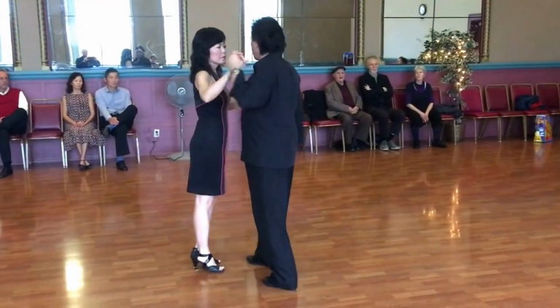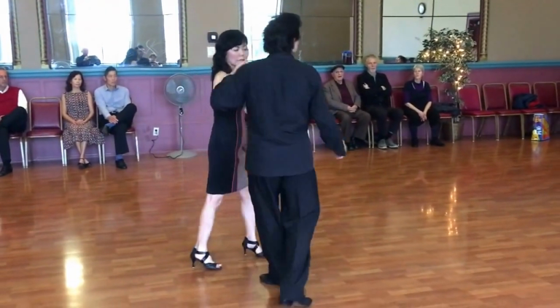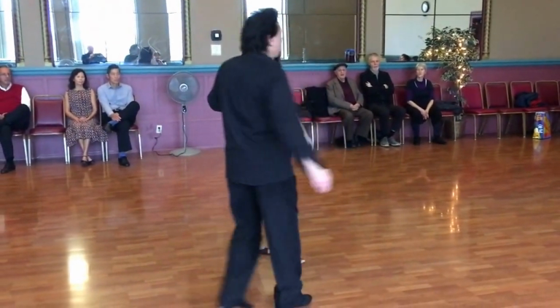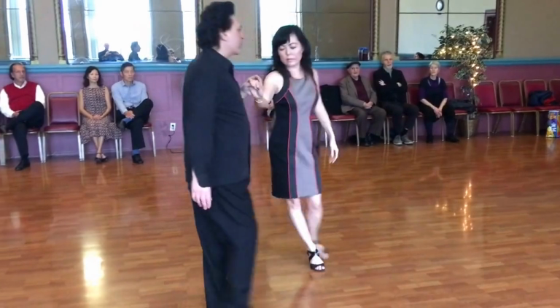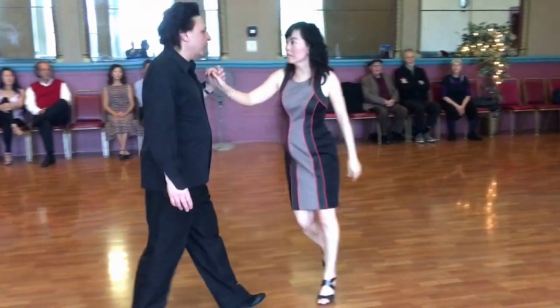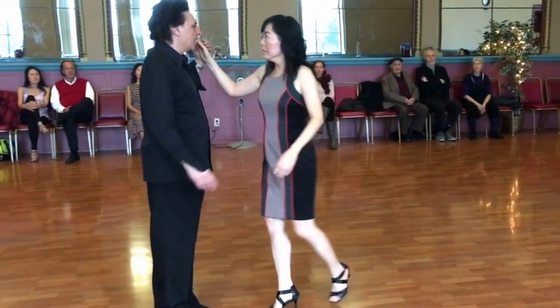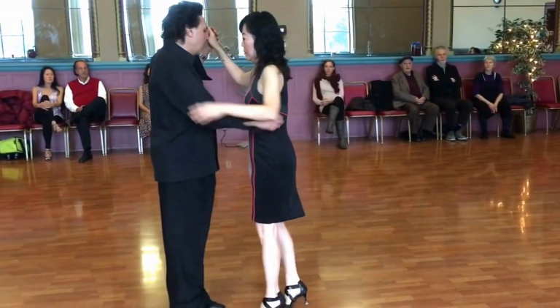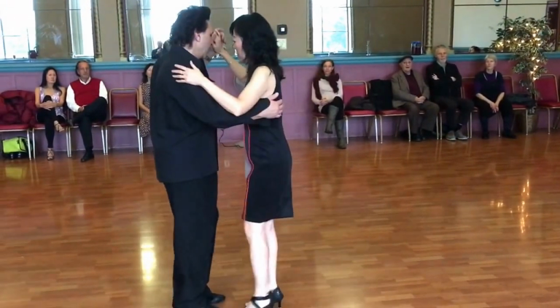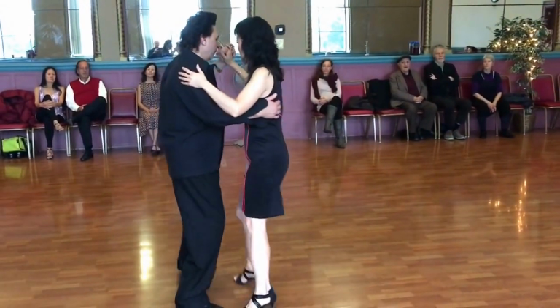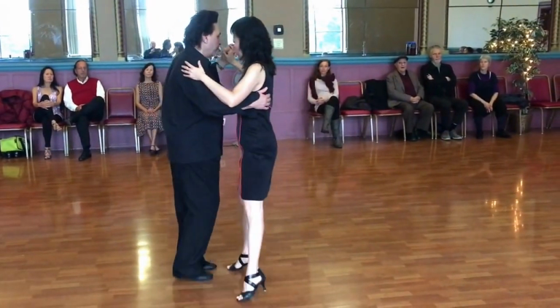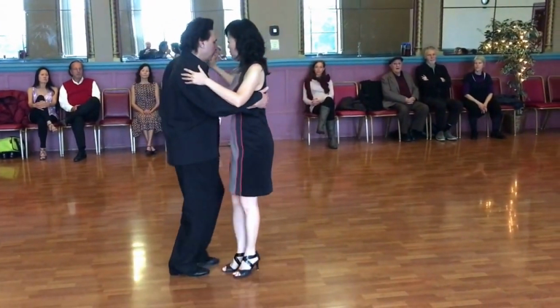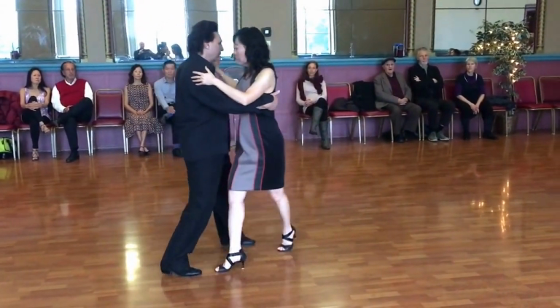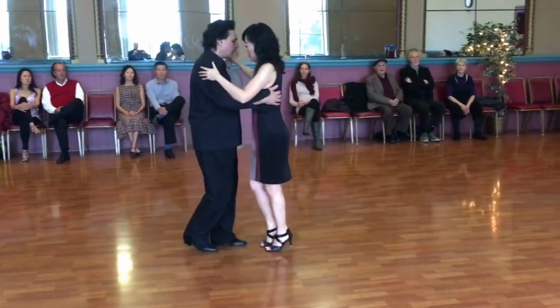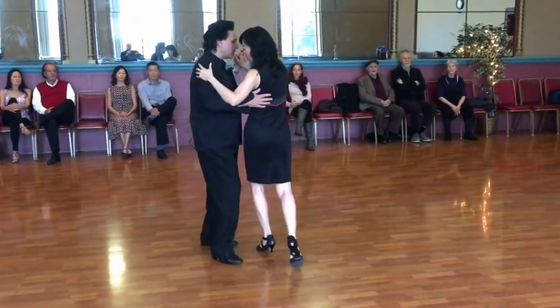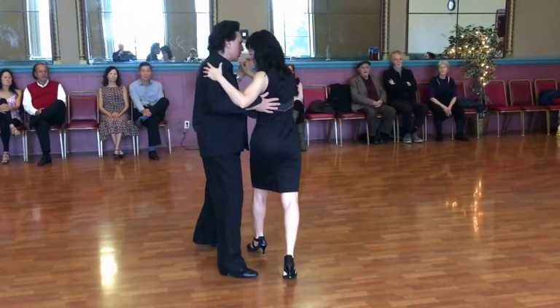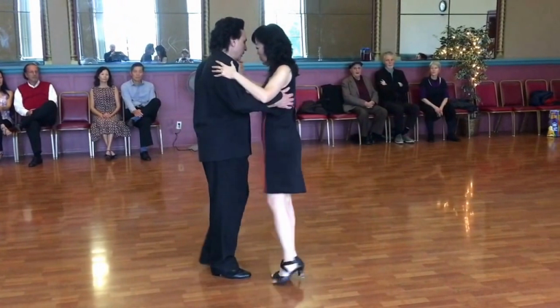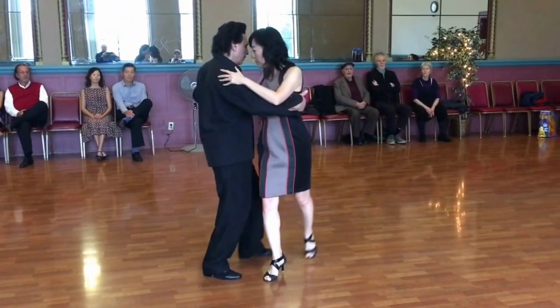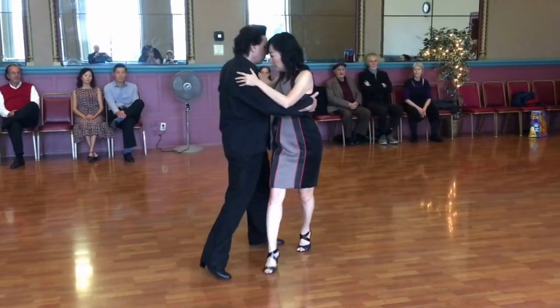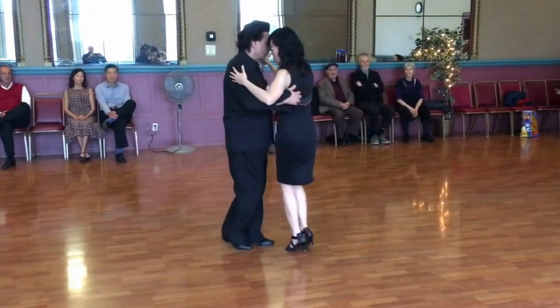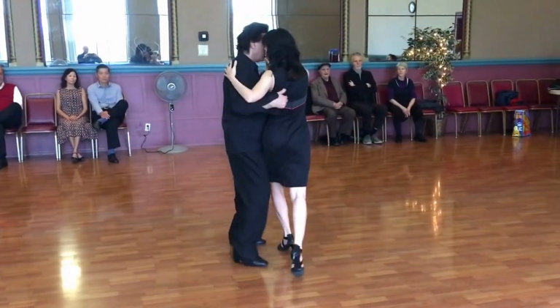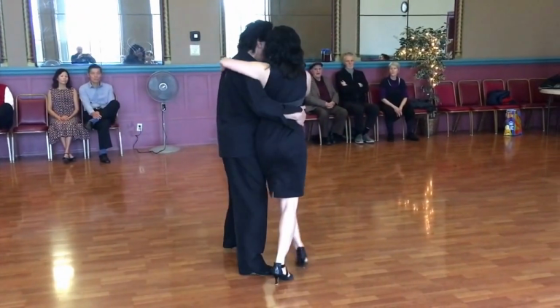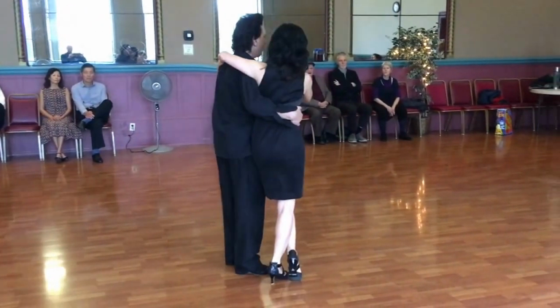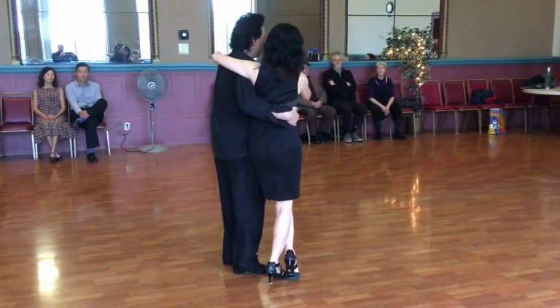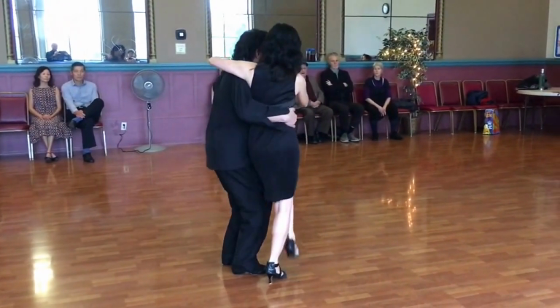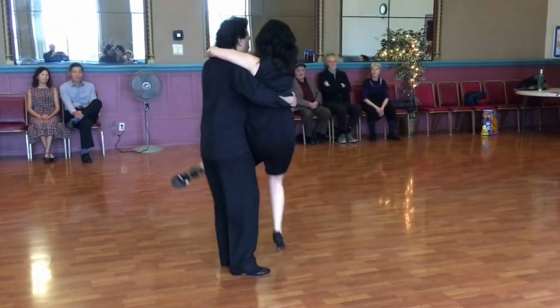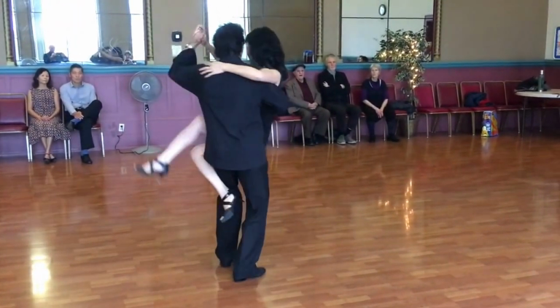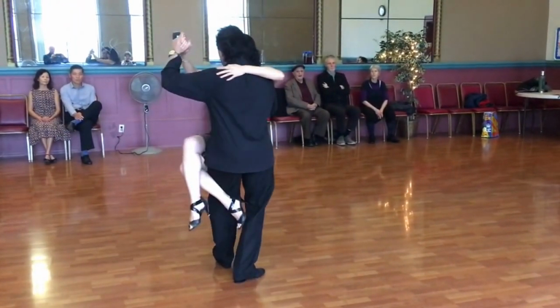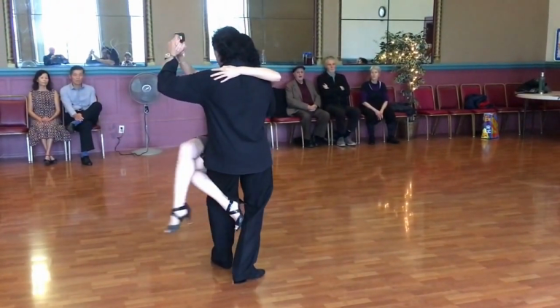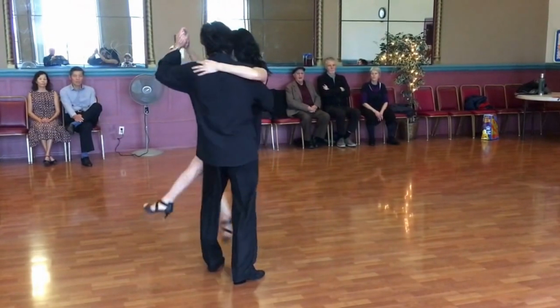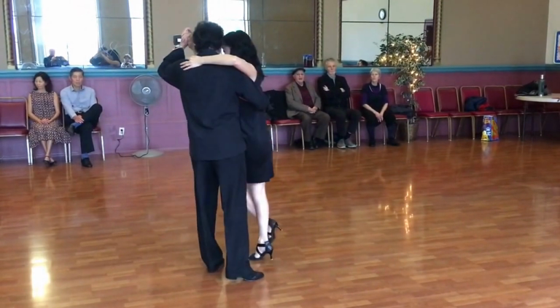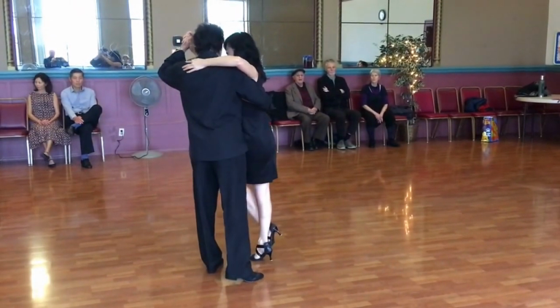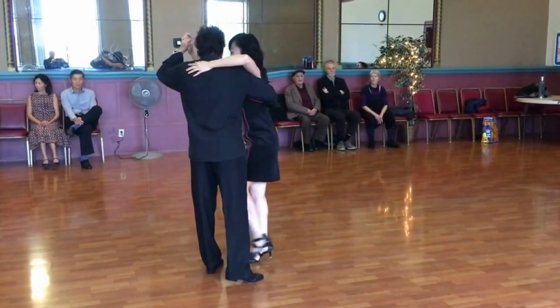If somebody wants to do a sentada from this position, from here you are going to lift it up. Pivot.